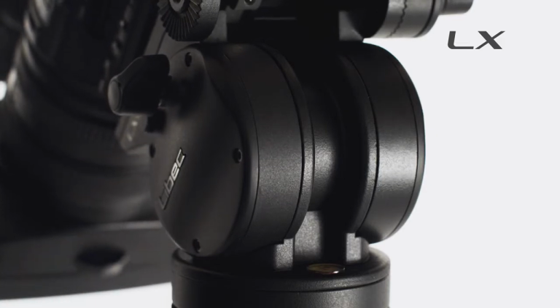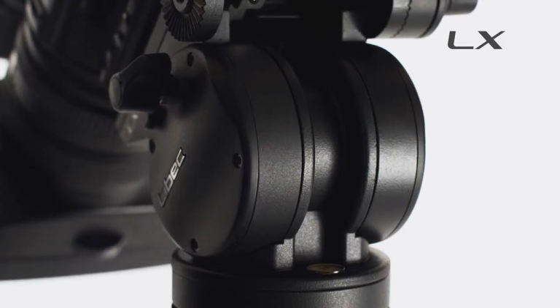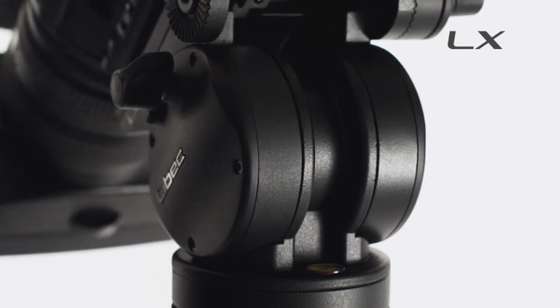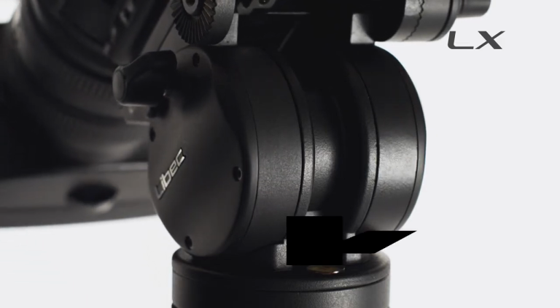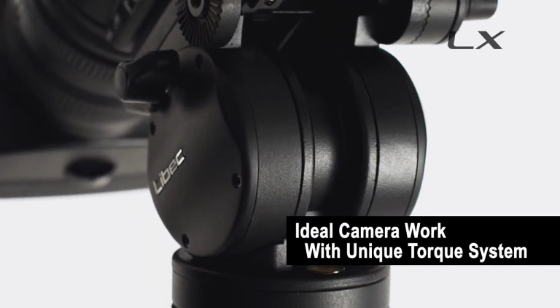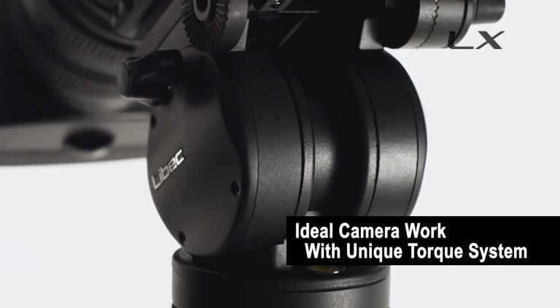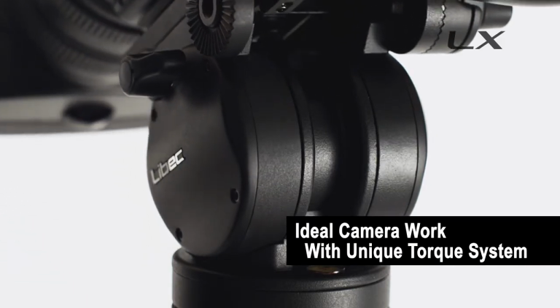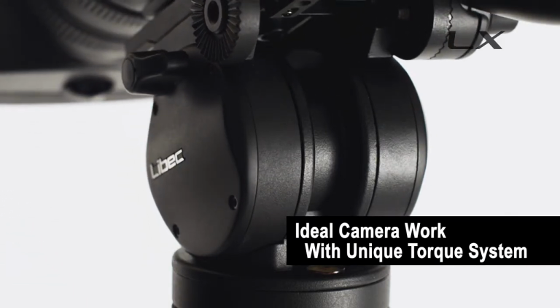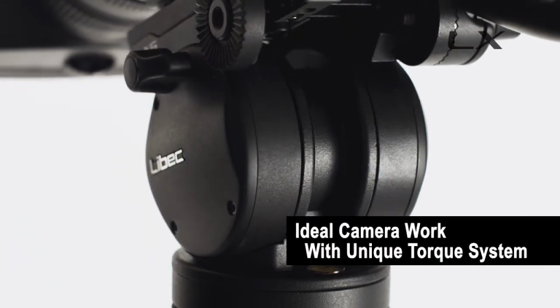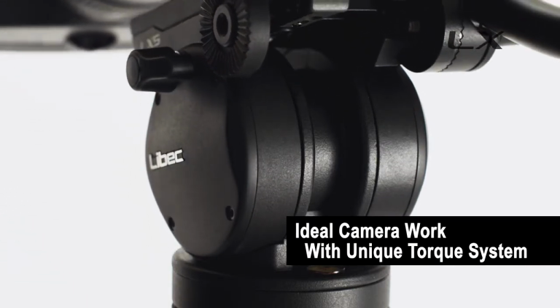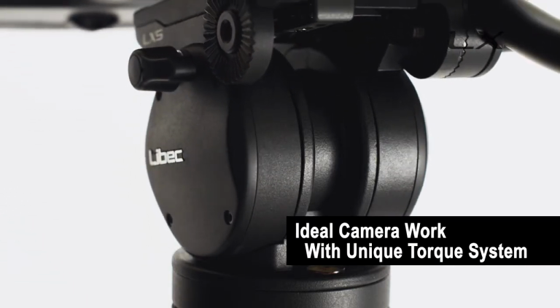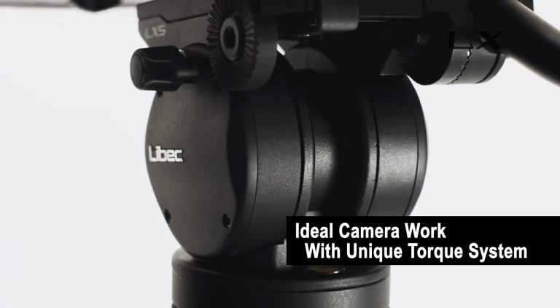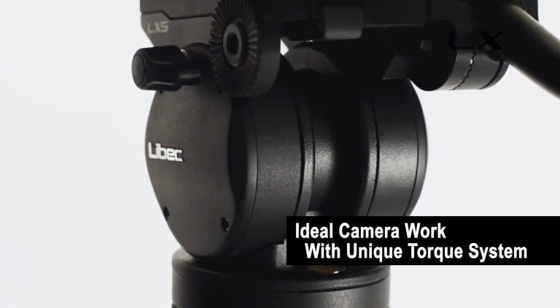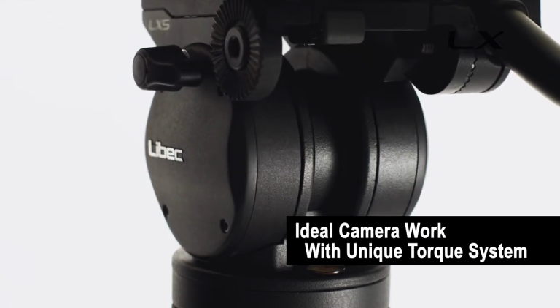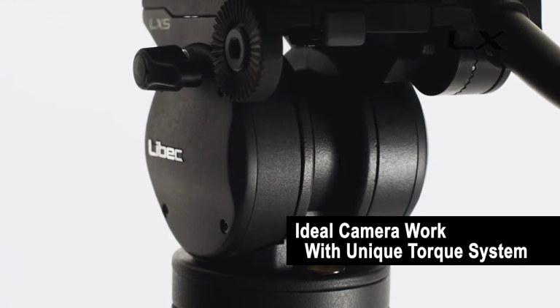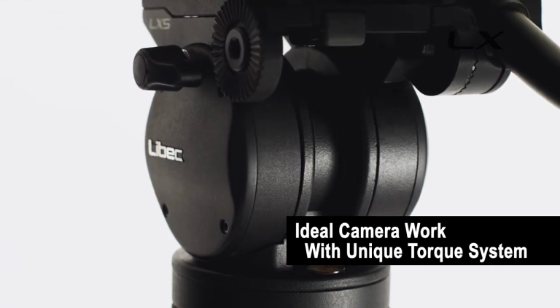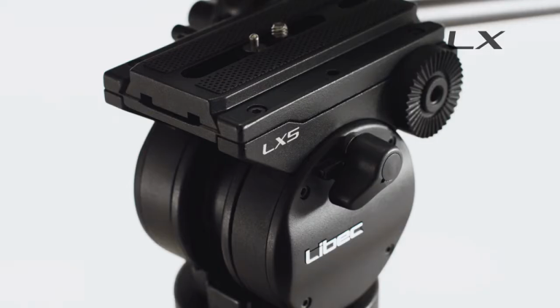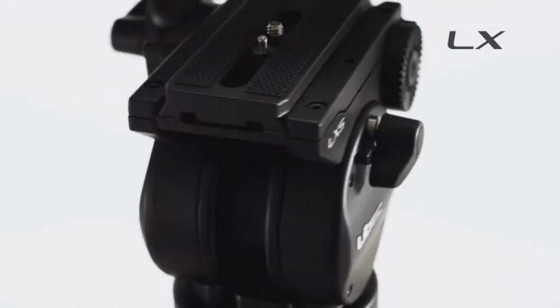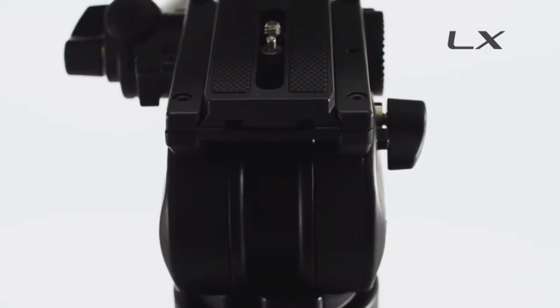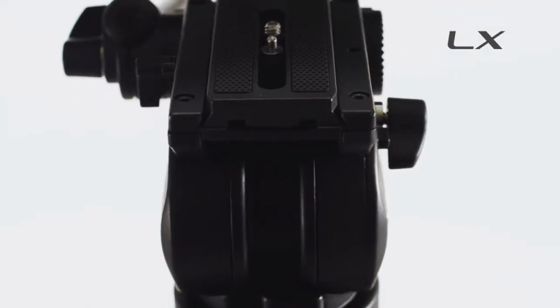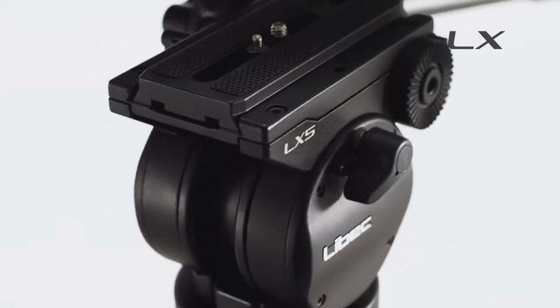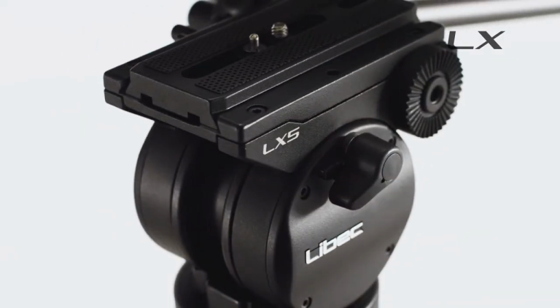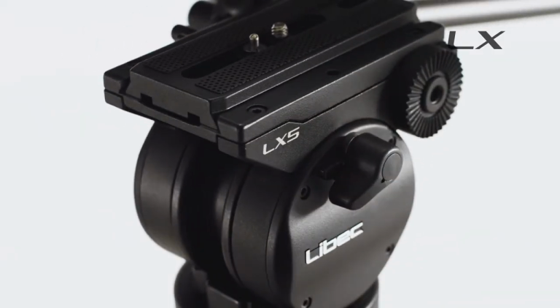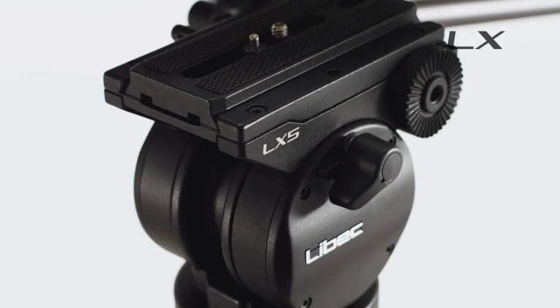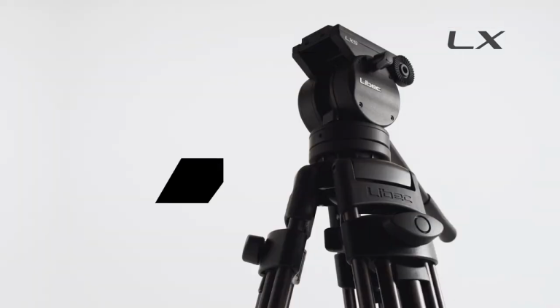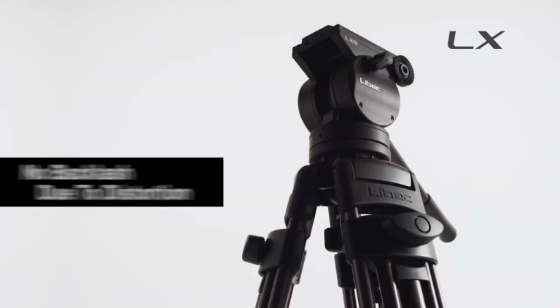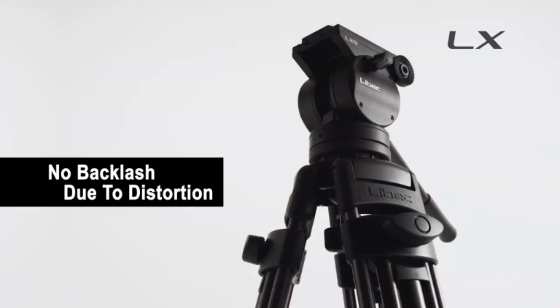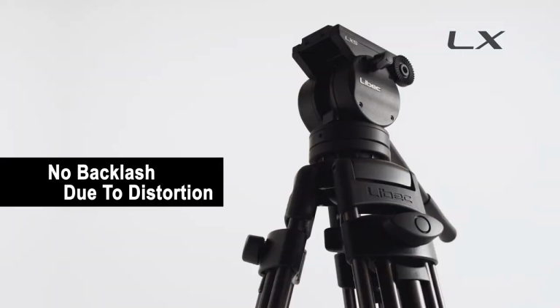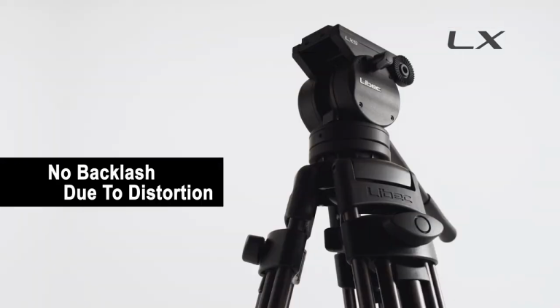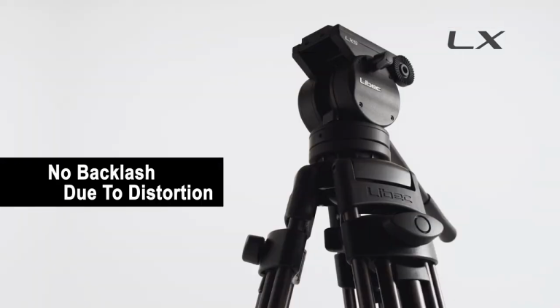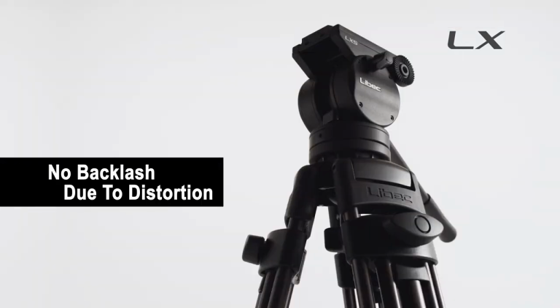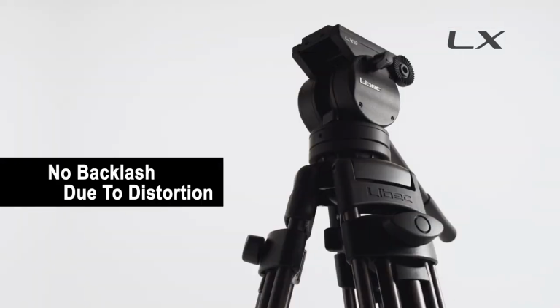The LX Series is equipped with a unique torque system that enables ideal camera work performance from start to finish. This newly designed tripod has an outstanding rigidity that prevents backlash due to distortion.